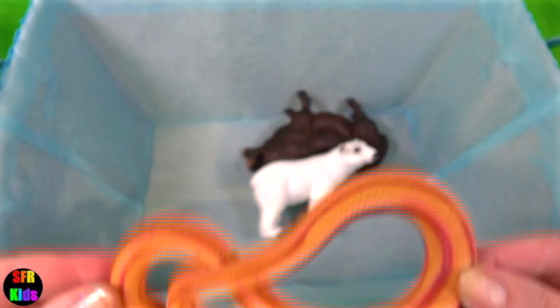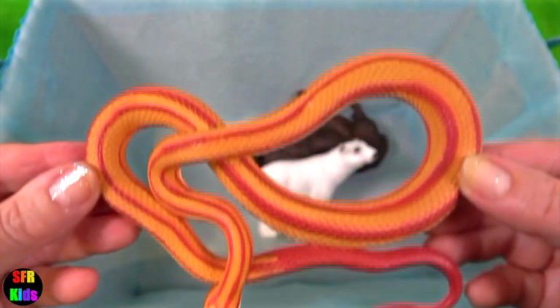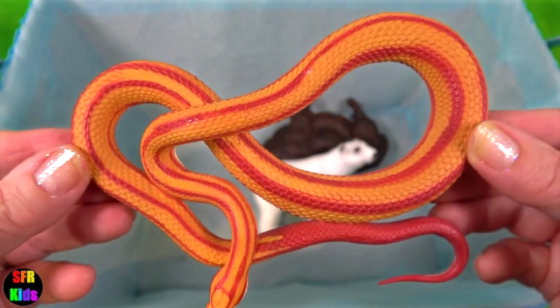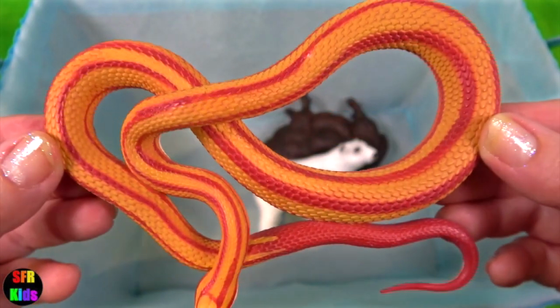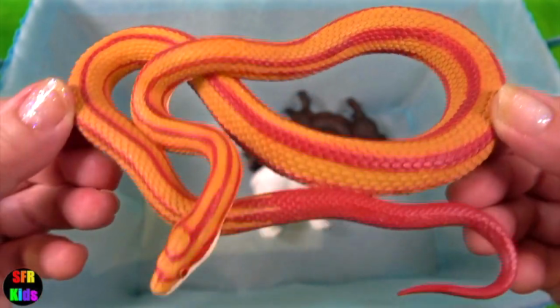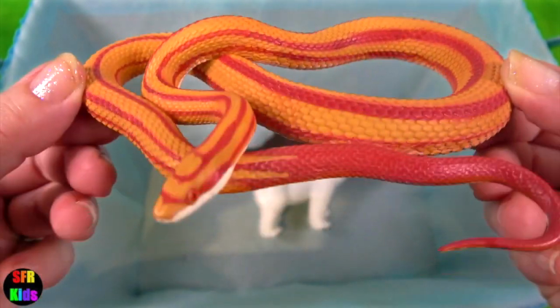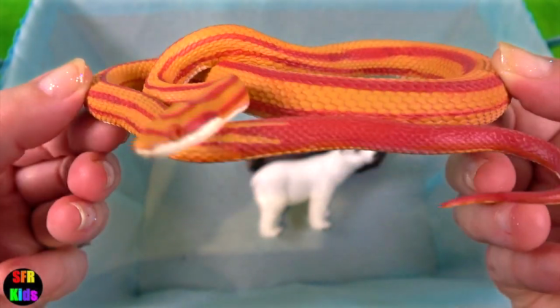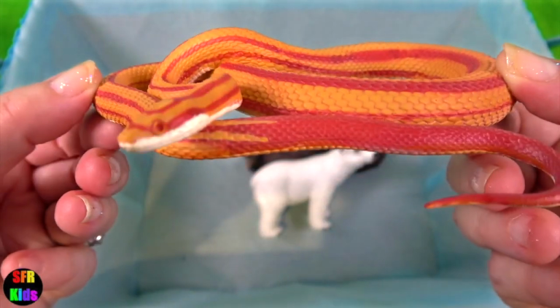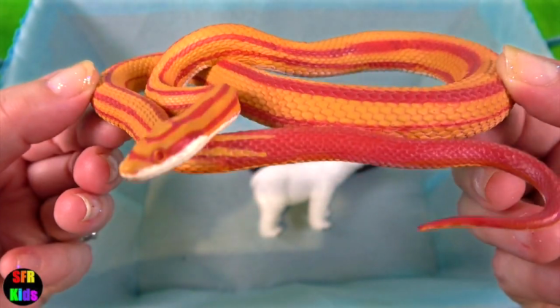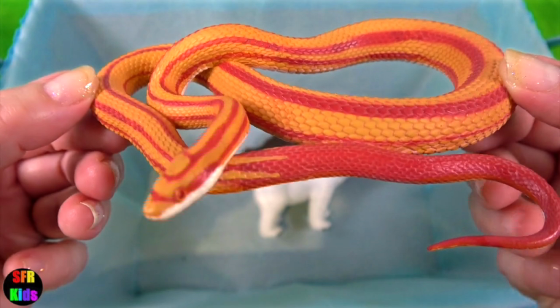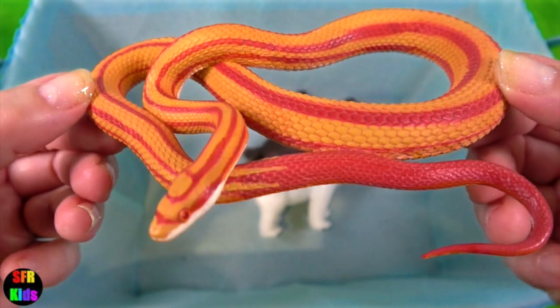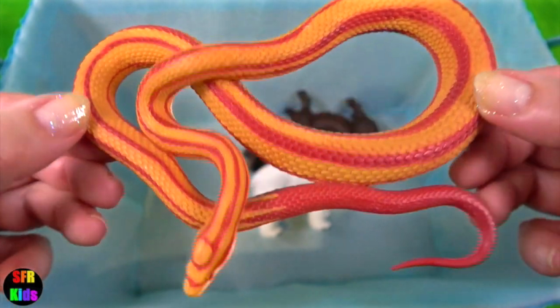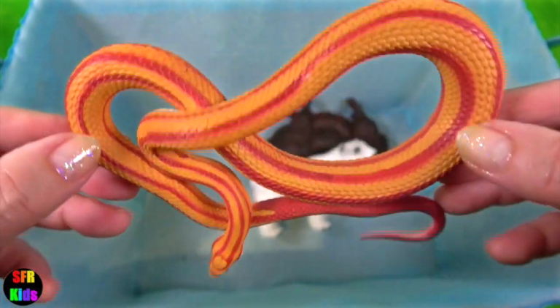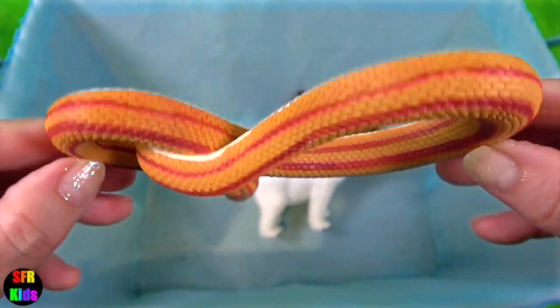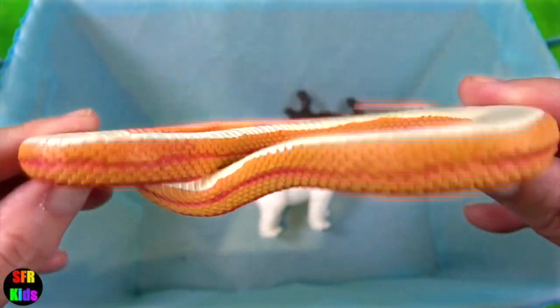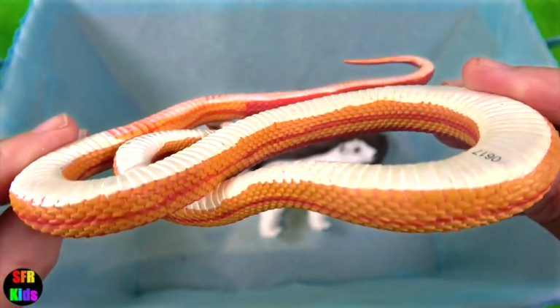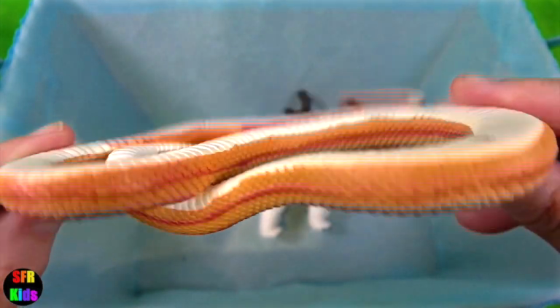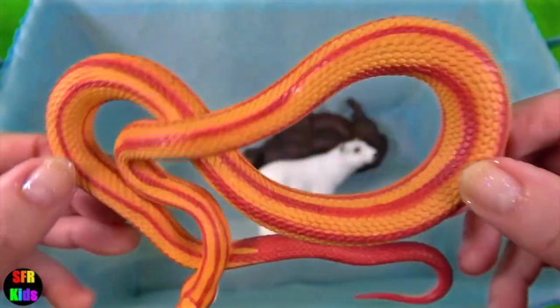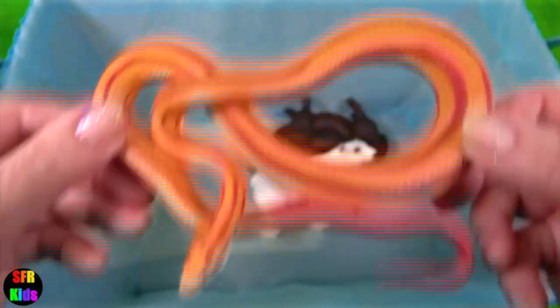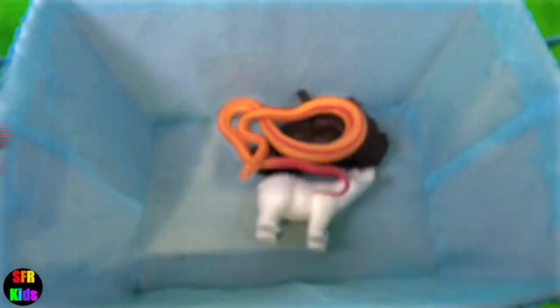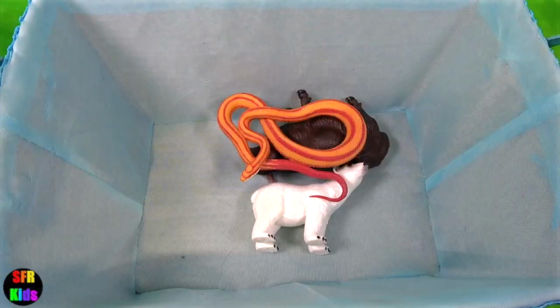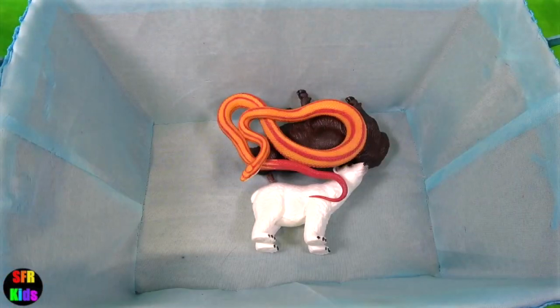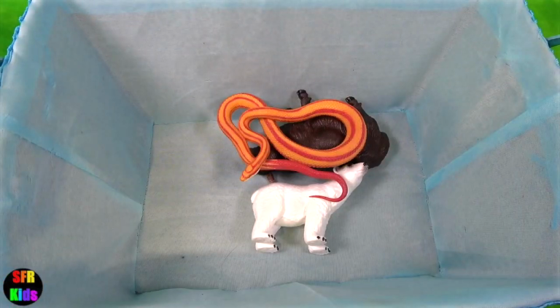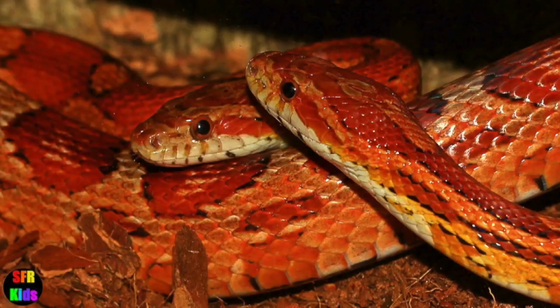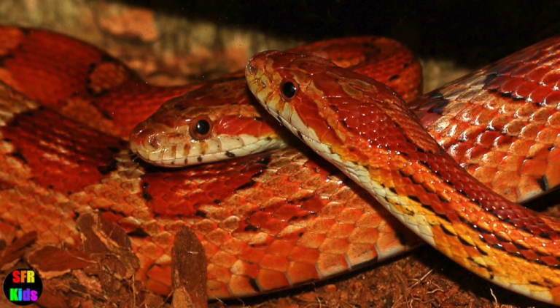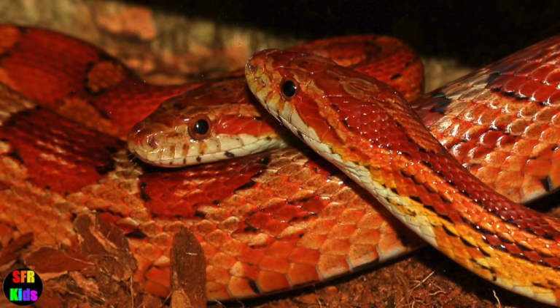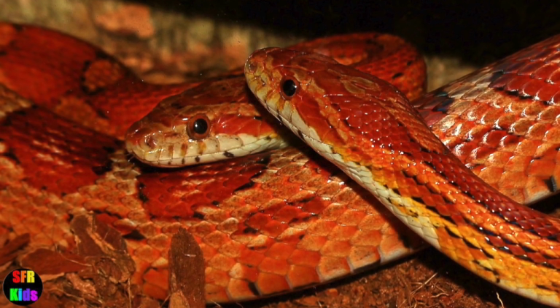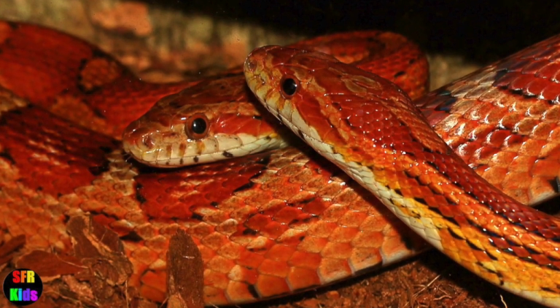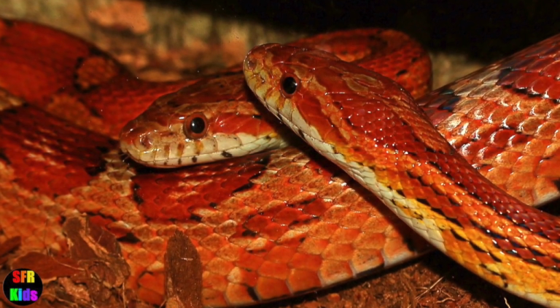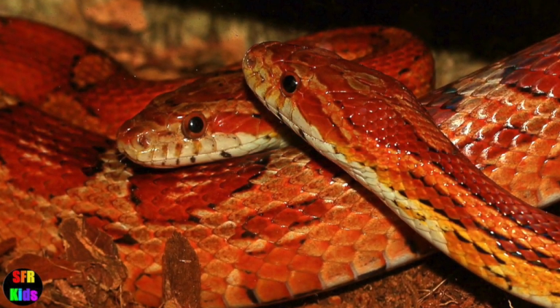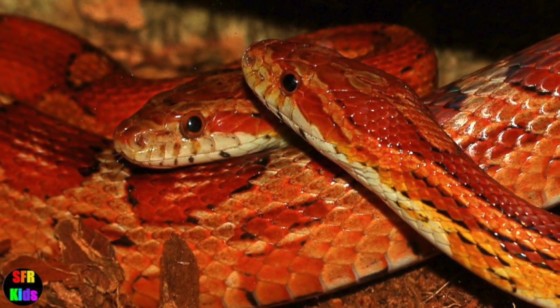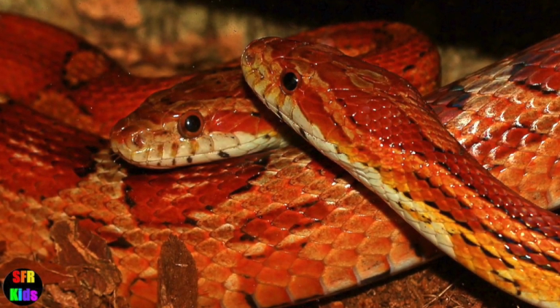The corn snake skin resembles corn kernels. They subdue small prey by constriction and help control wild rodent pests.